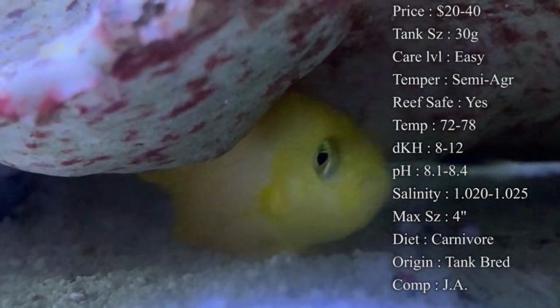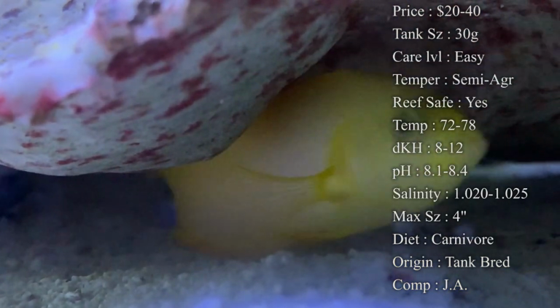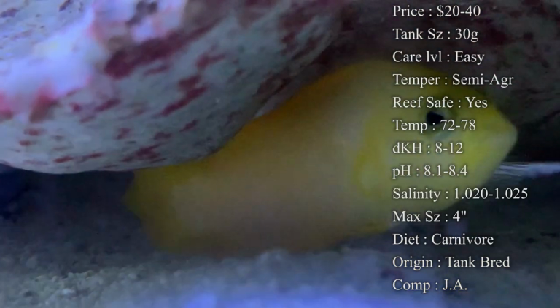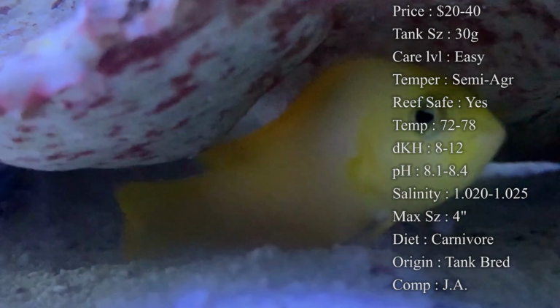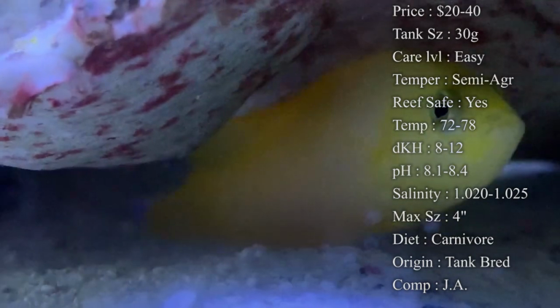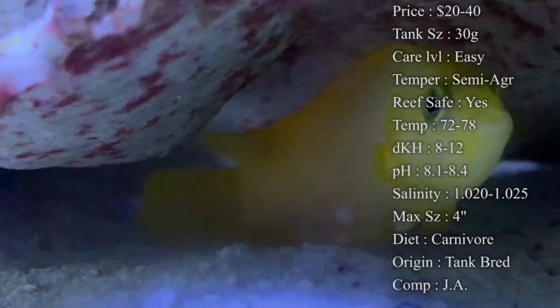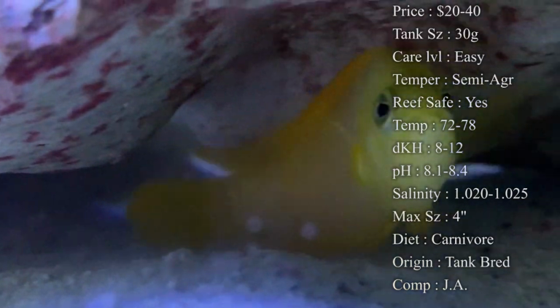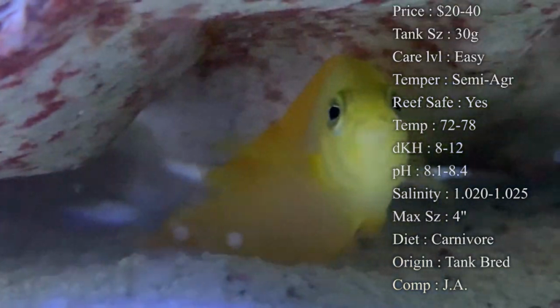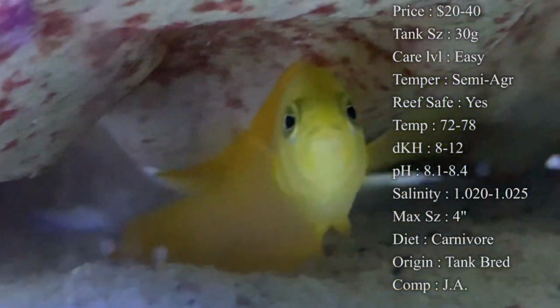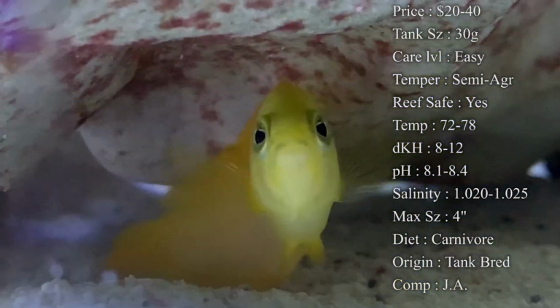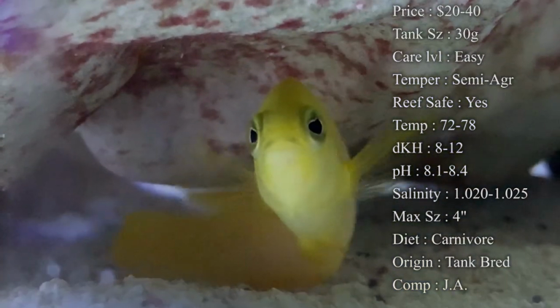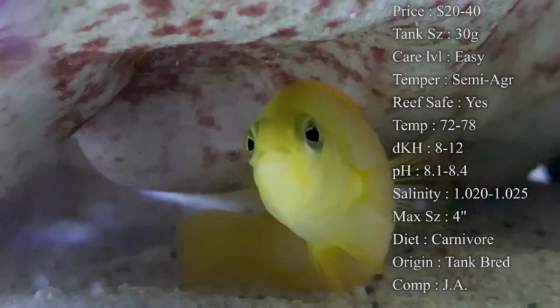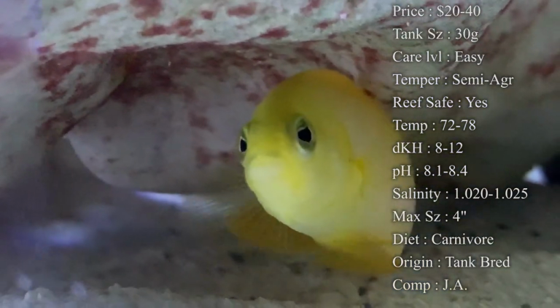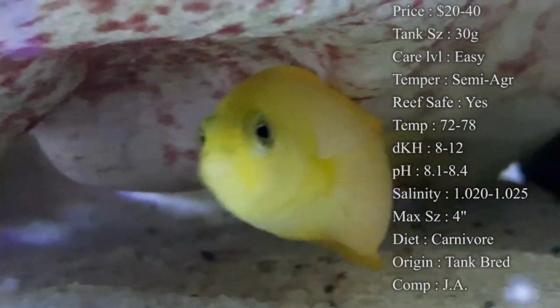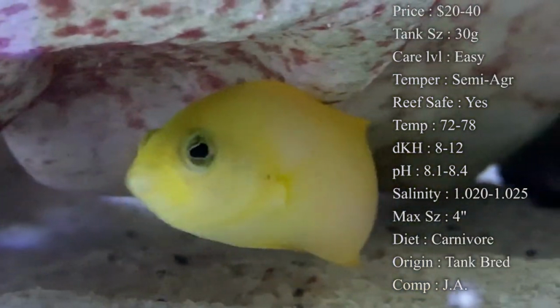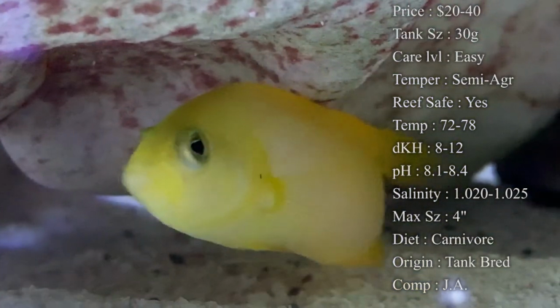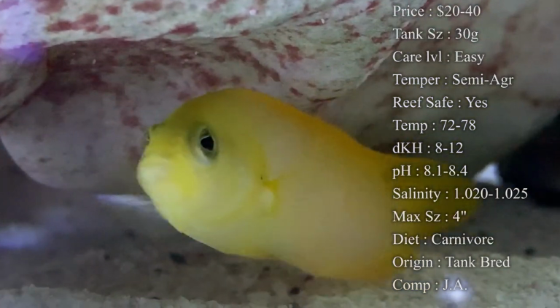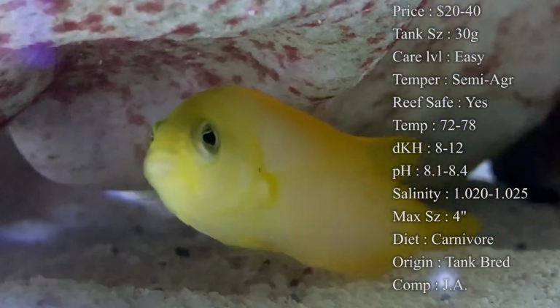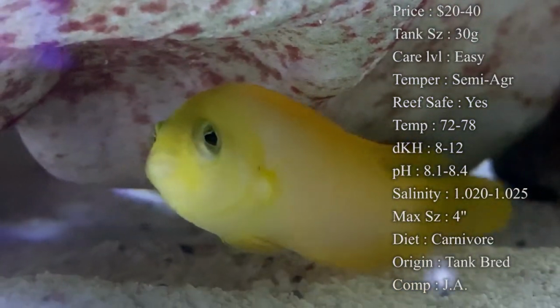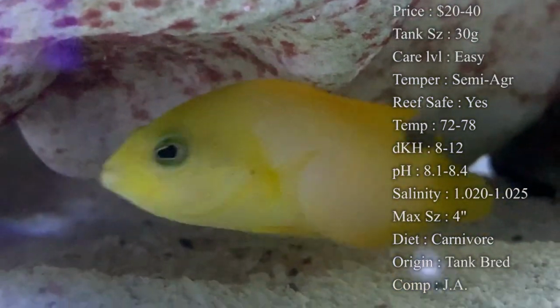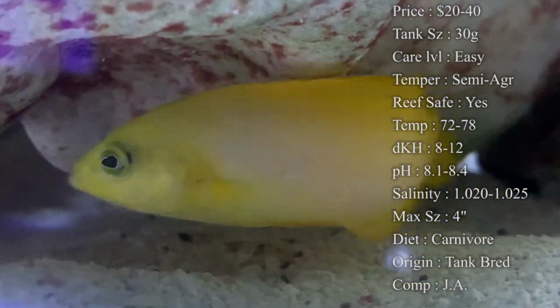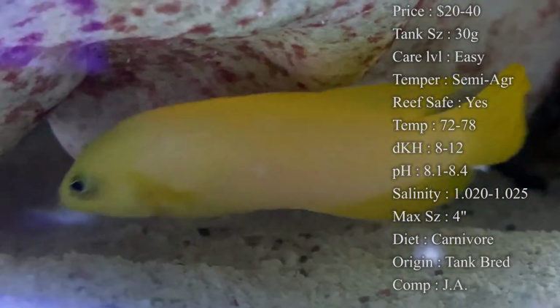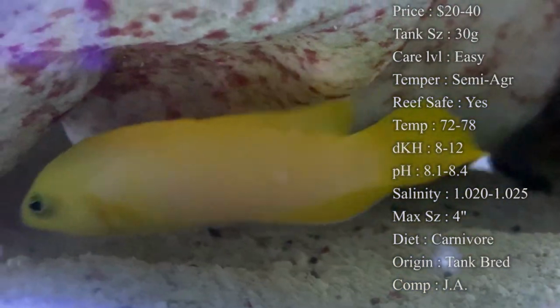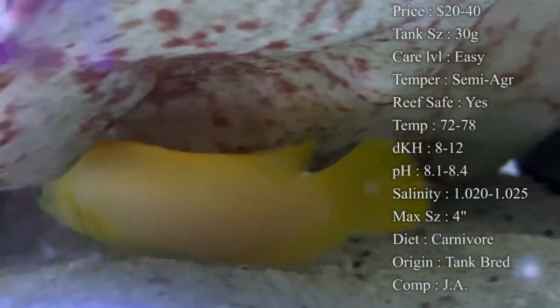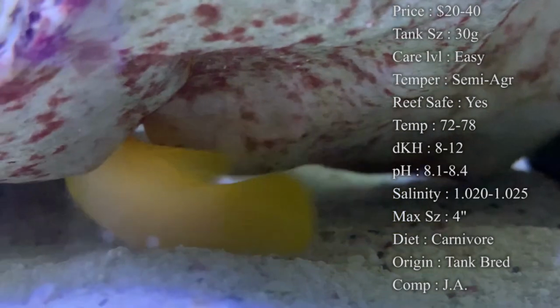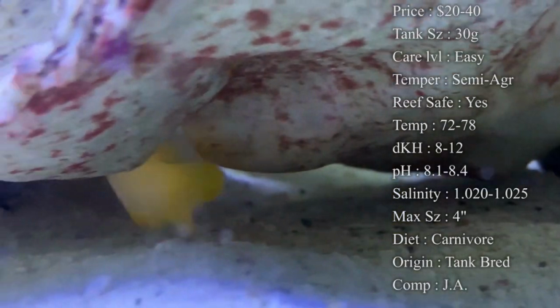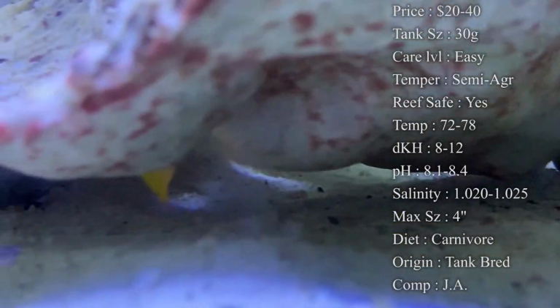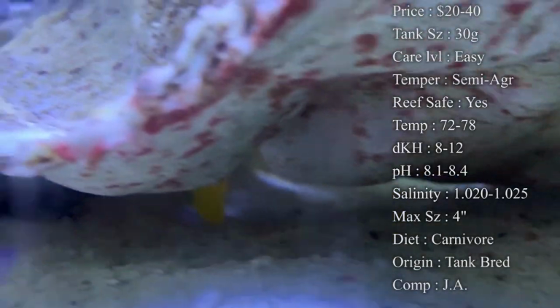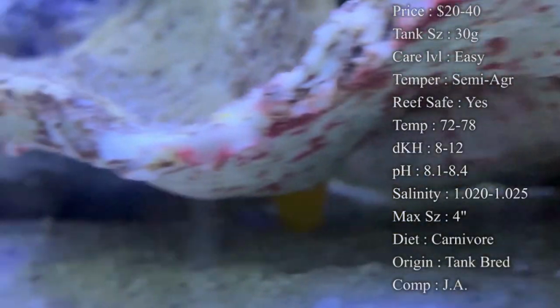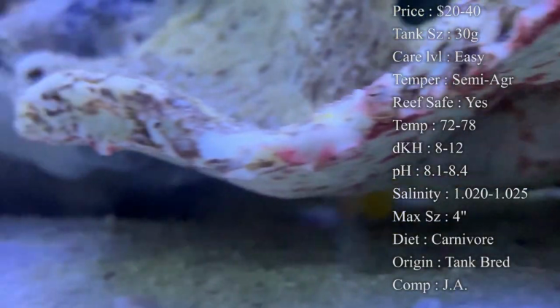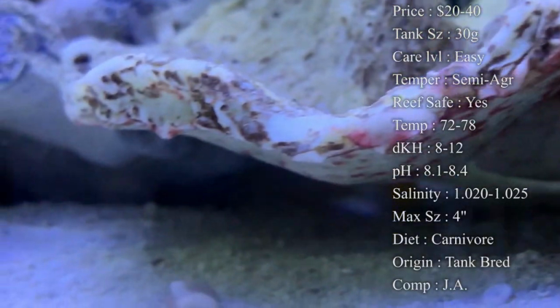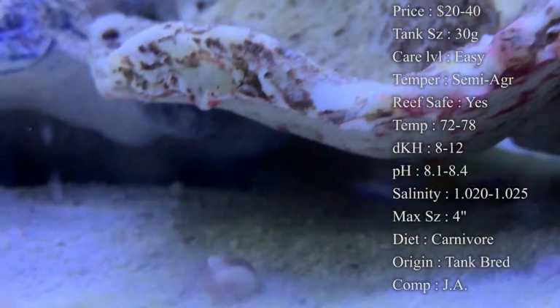Temperature: you want to keep it about 72 to 78°F. dKH: 8 to 12. pH: 8.1 to 8.4. Salinity: 1.020 to 1.025.